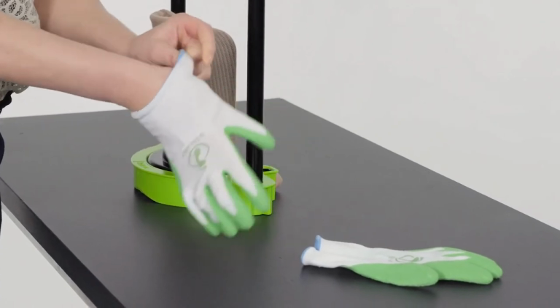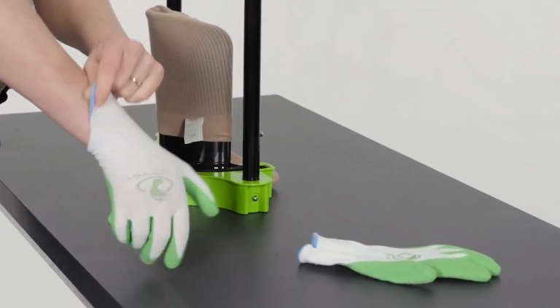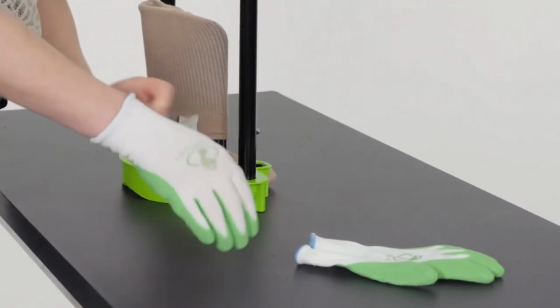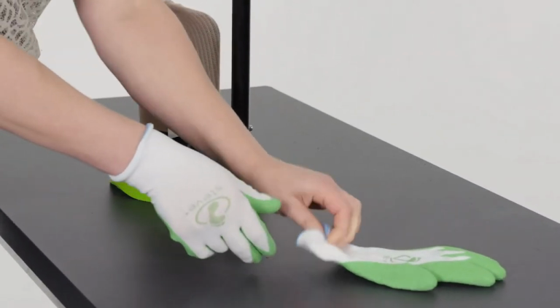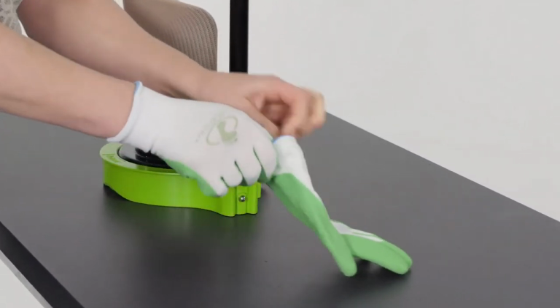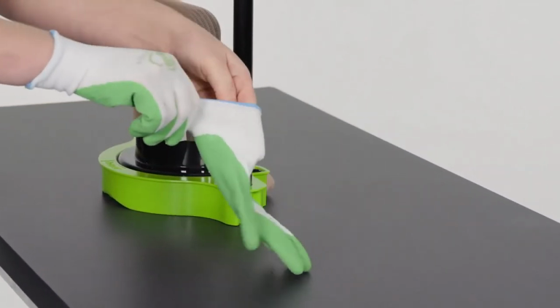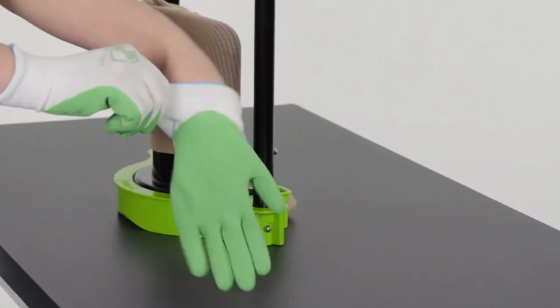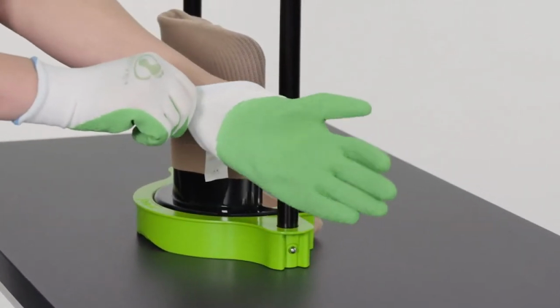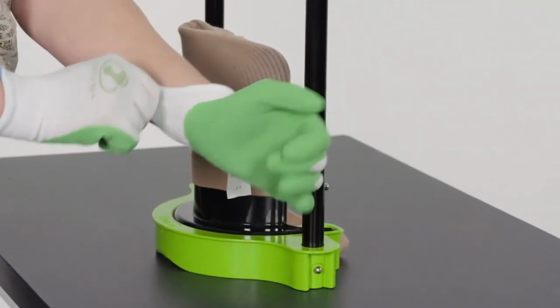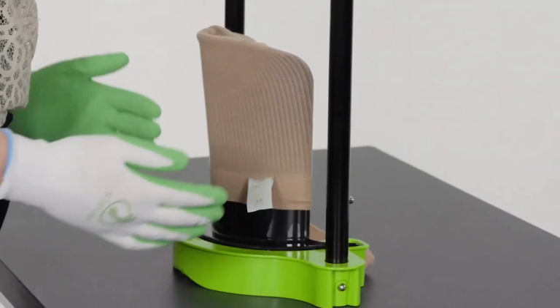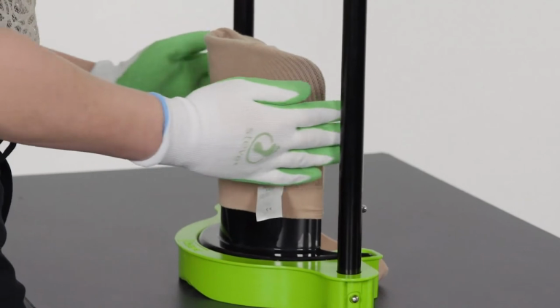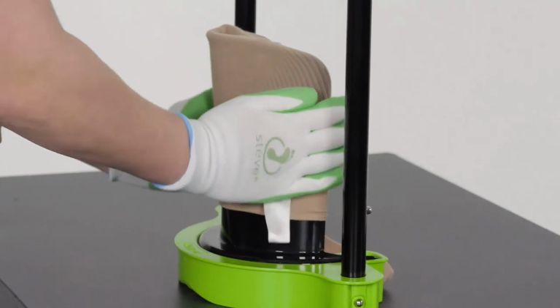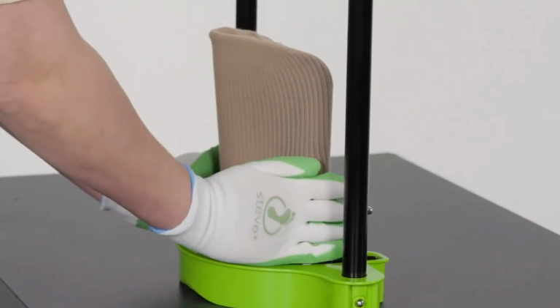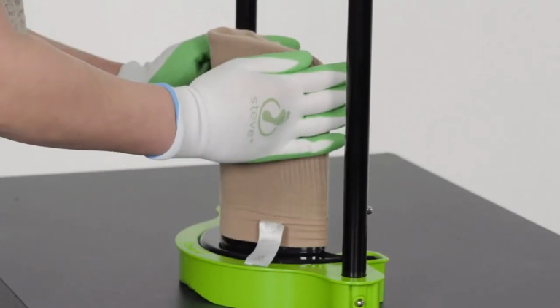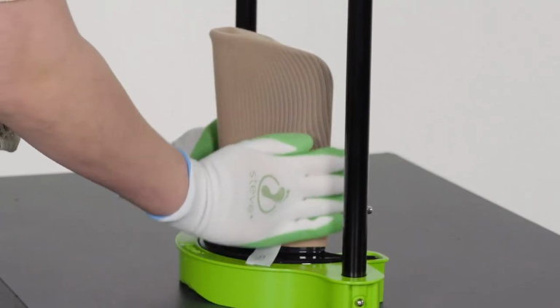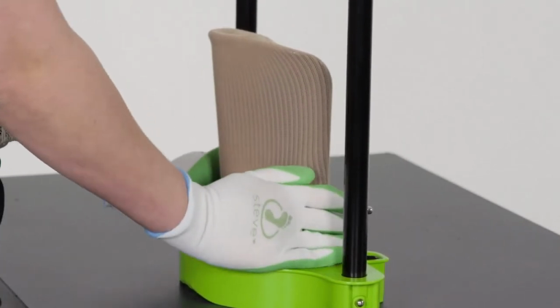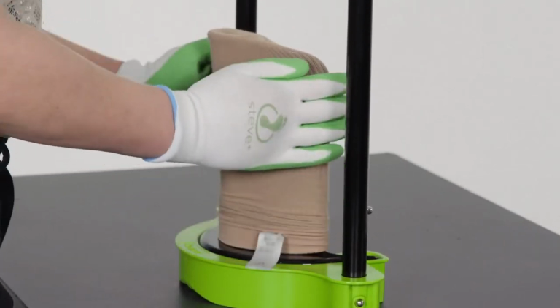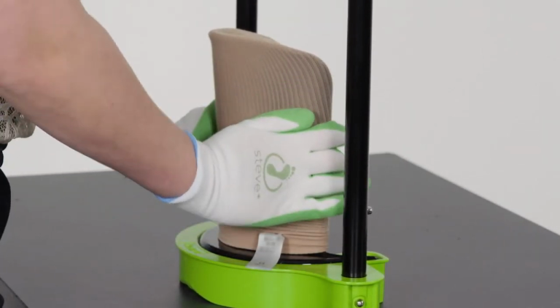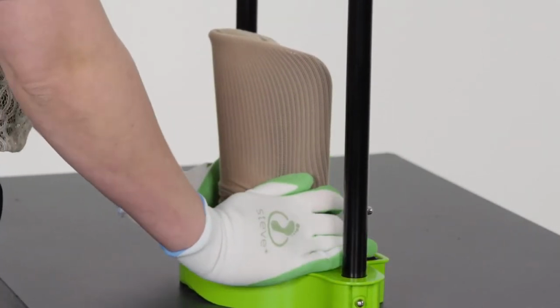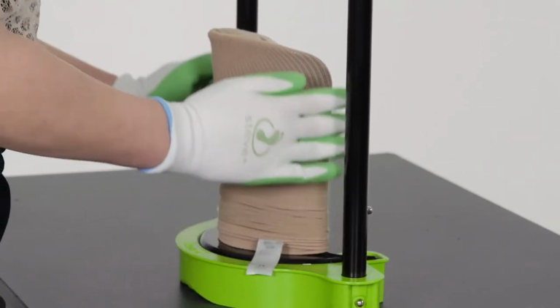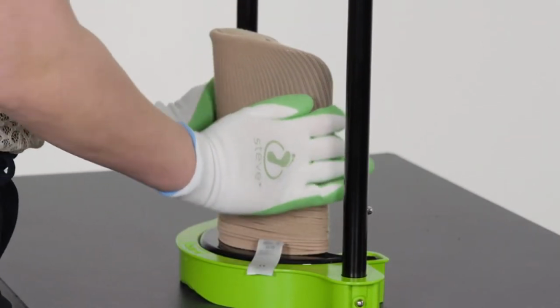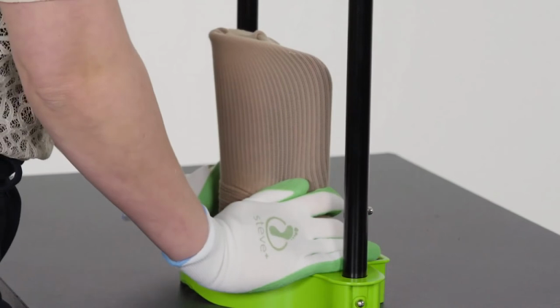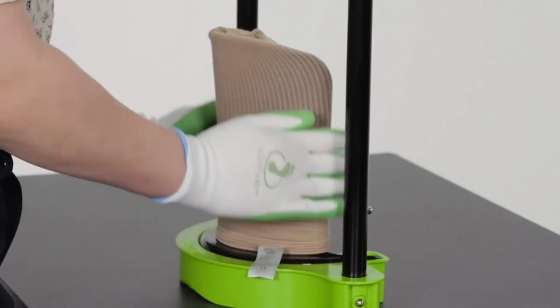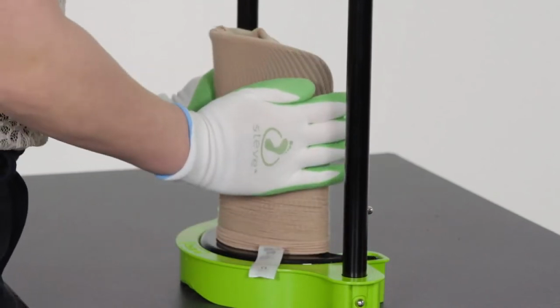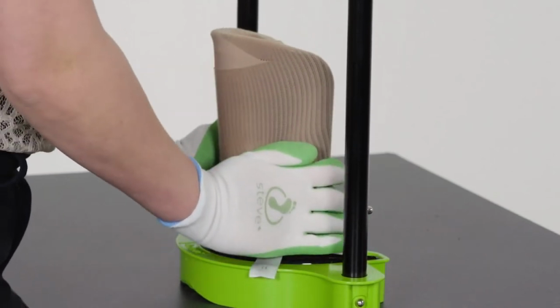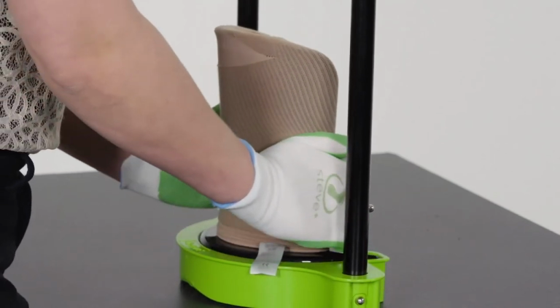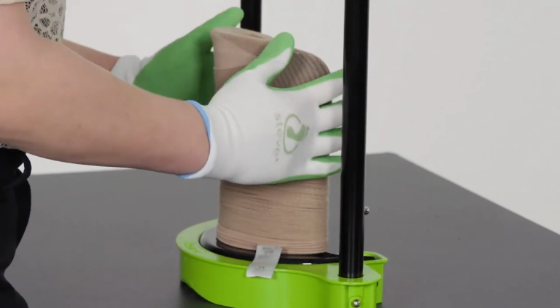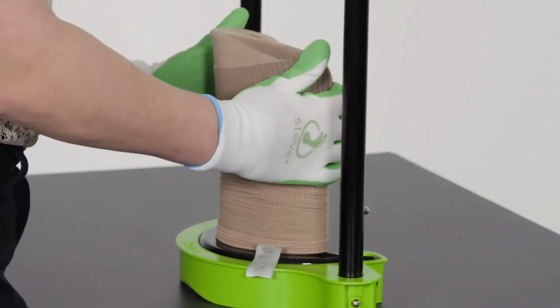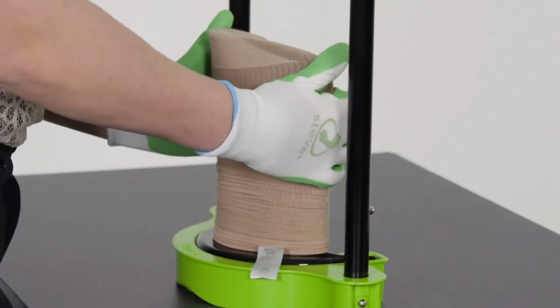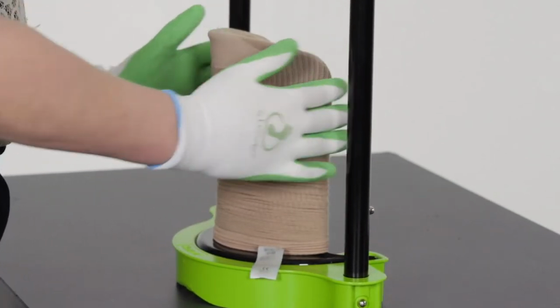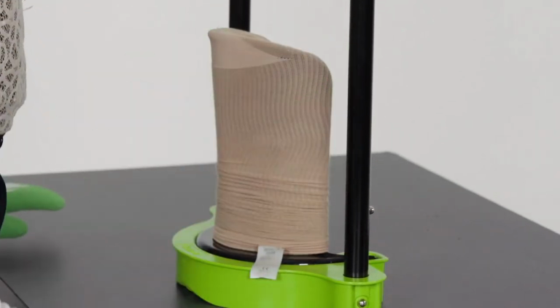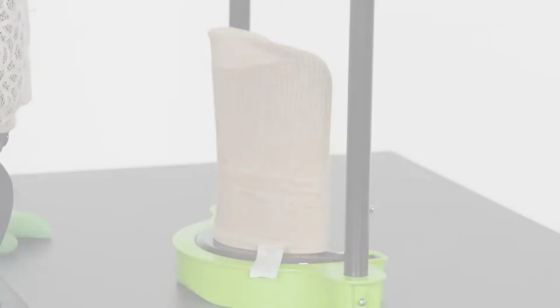Put on the special Steve gloves to maximize your grip. Place your hands around the donning shovel, and roll the stocking down evenly until the heel of the stocking is placed halfway over the edge of the donning shovel. Check if the heel of the stocking is located in the middle.